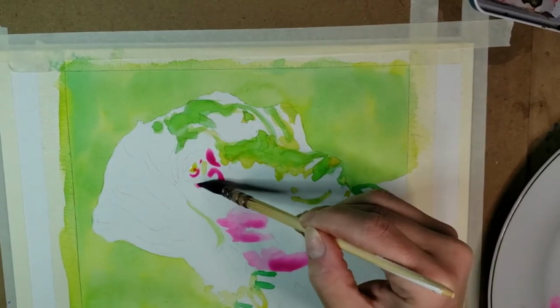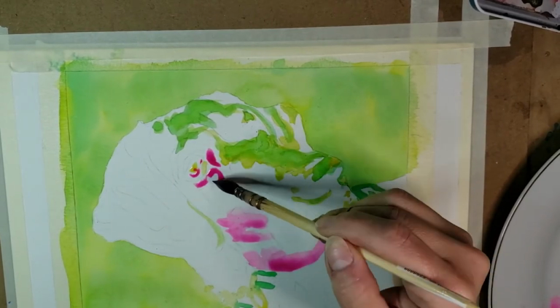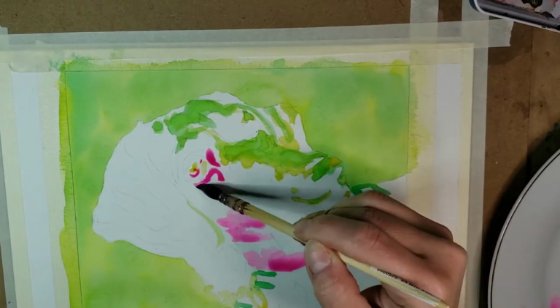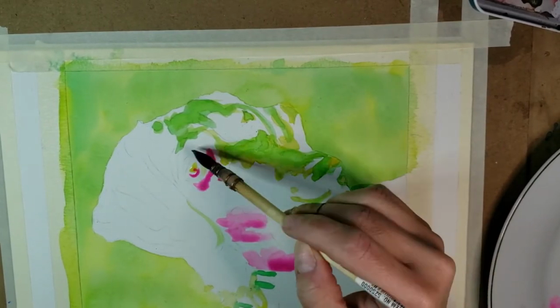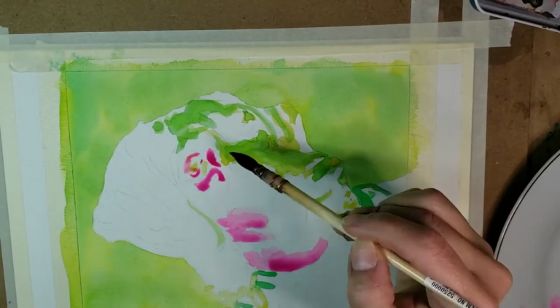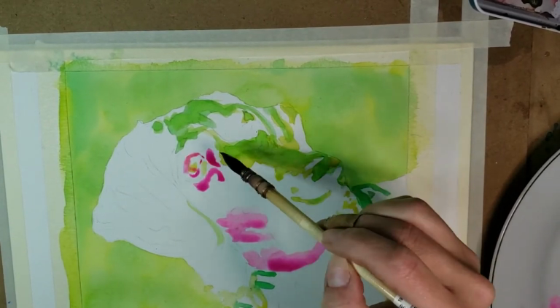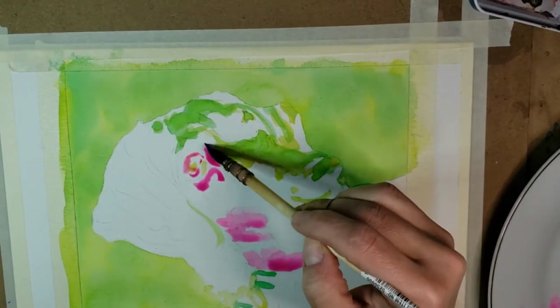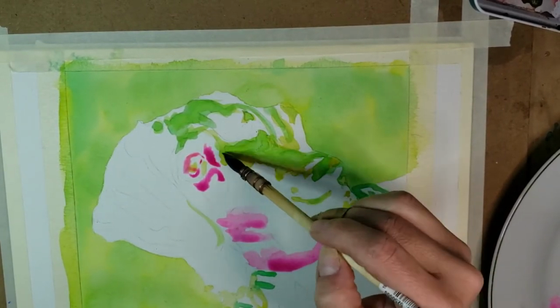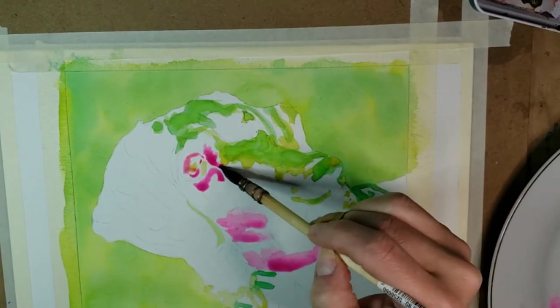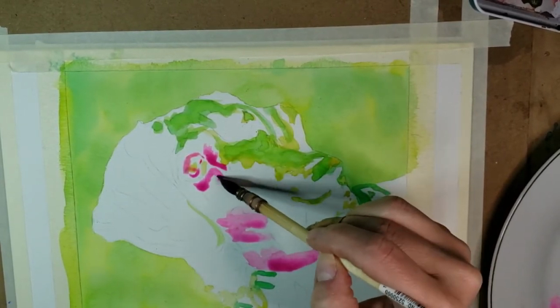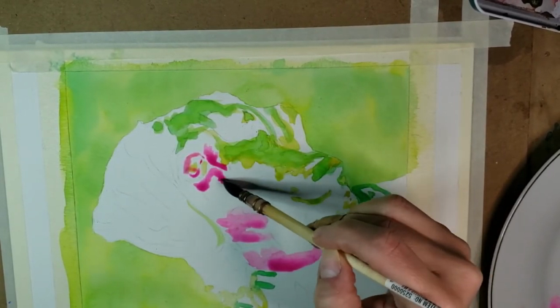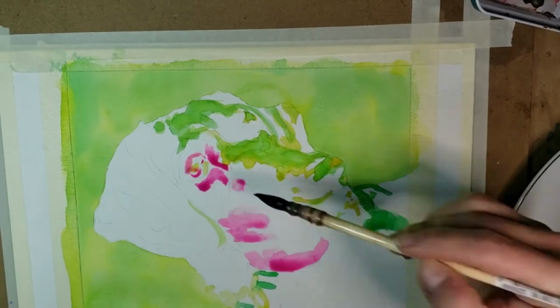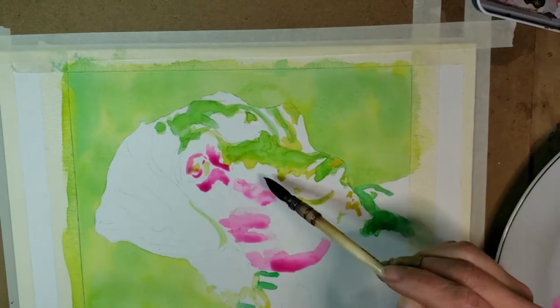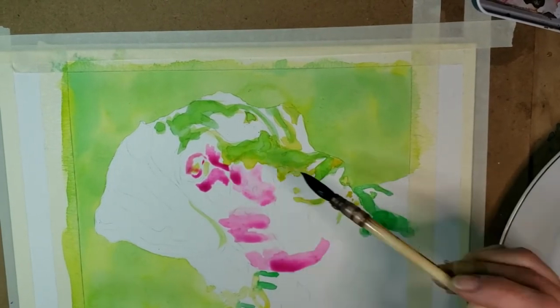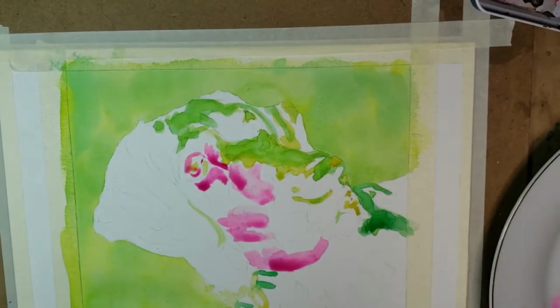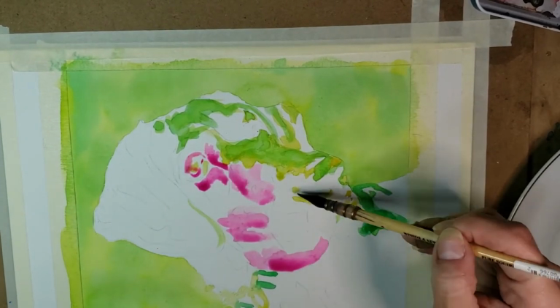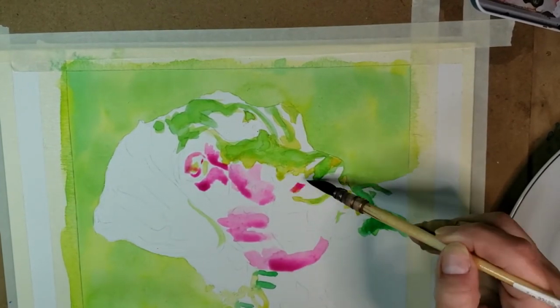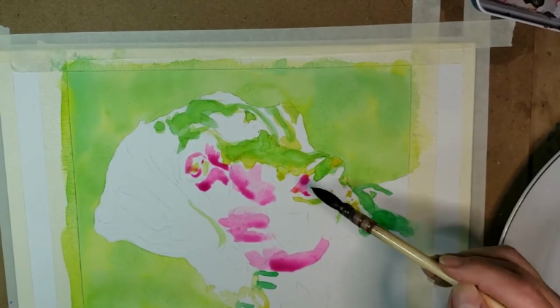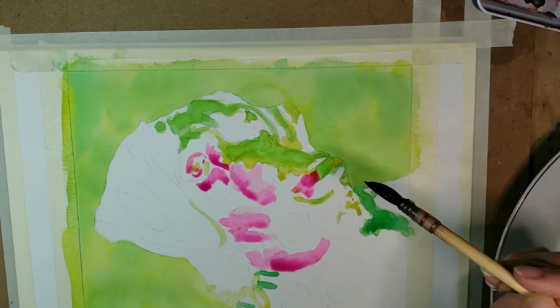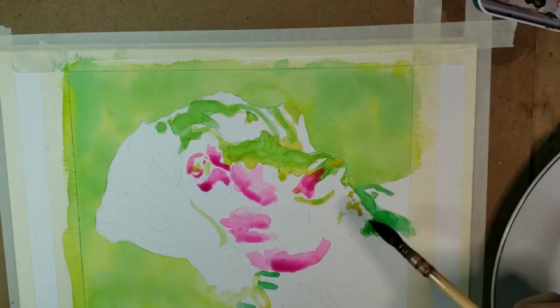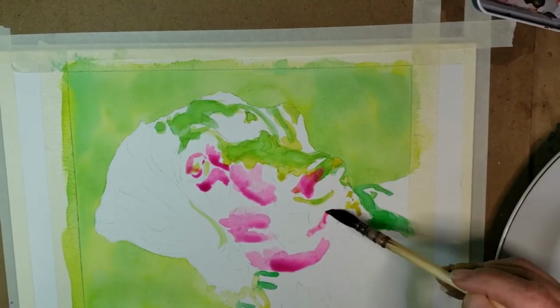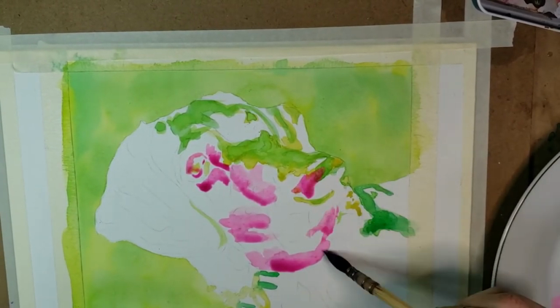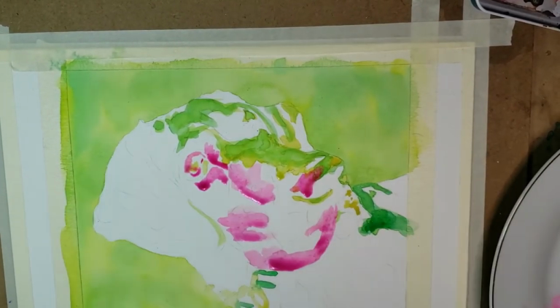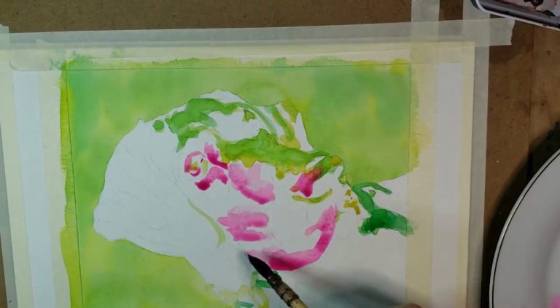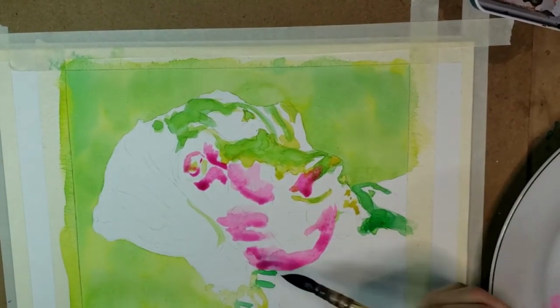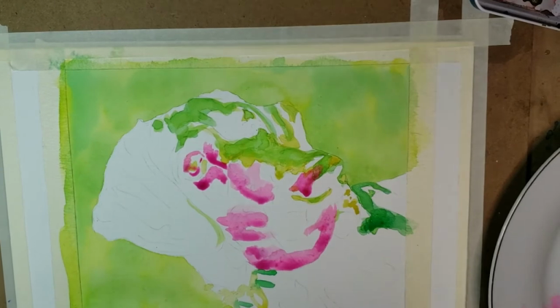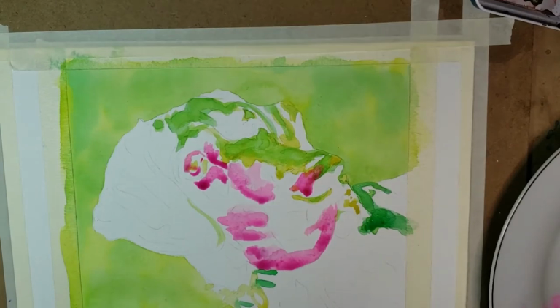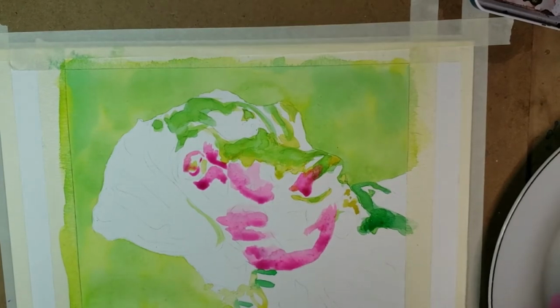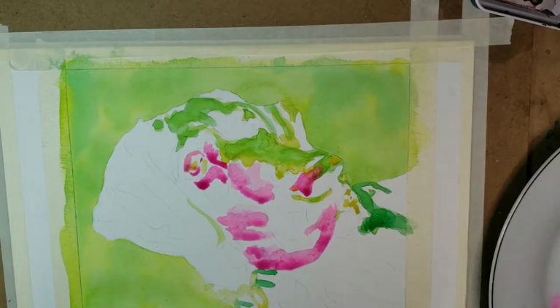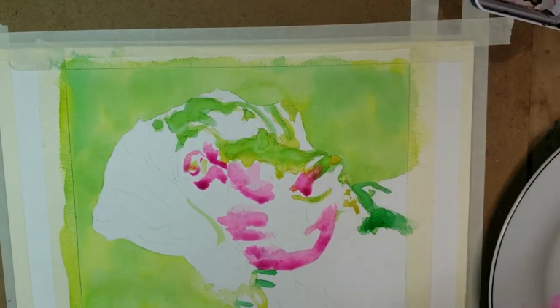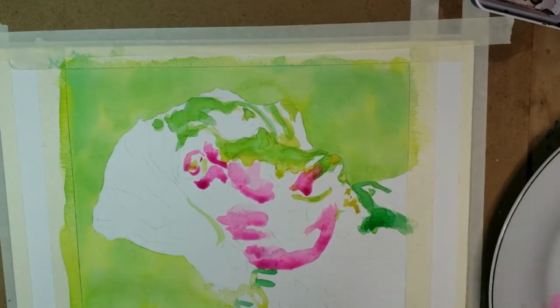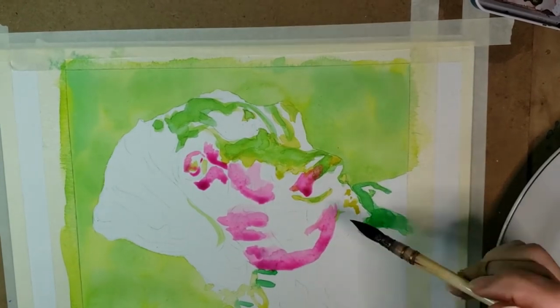This entire portrait took me about an hour and a half, from the time that I started painting until the time I was finished with my colored pencil work over it.